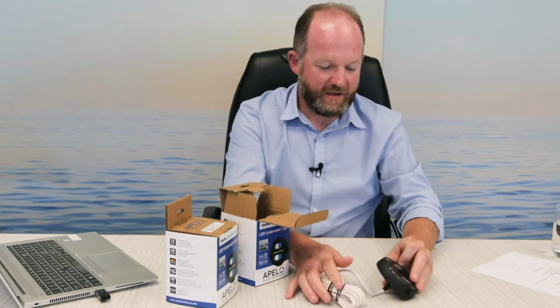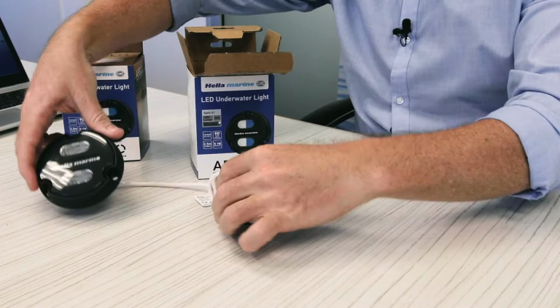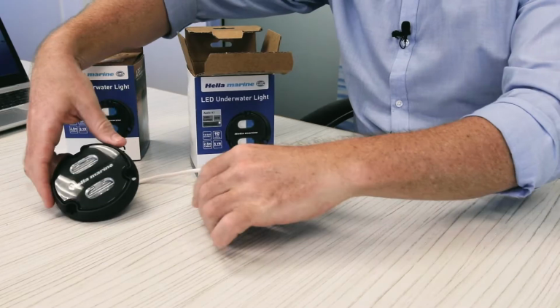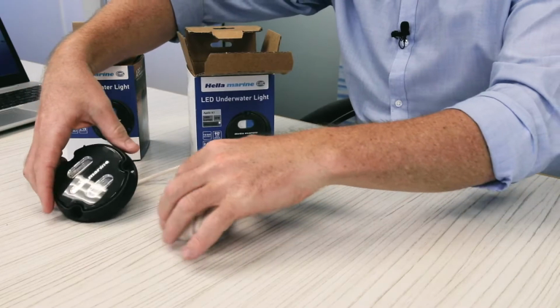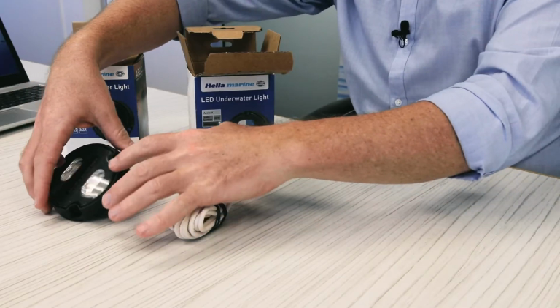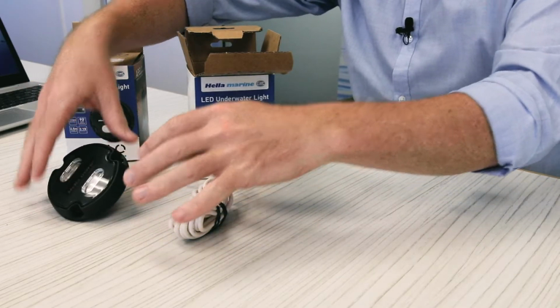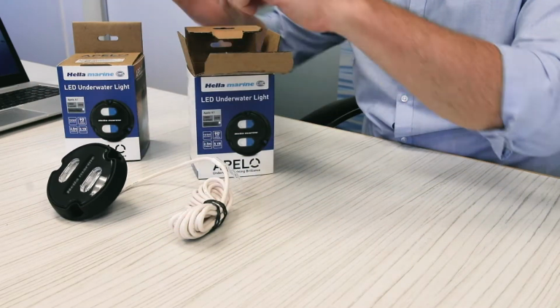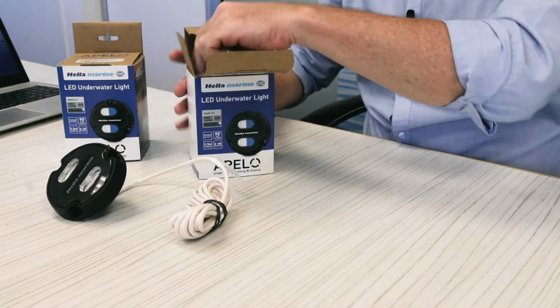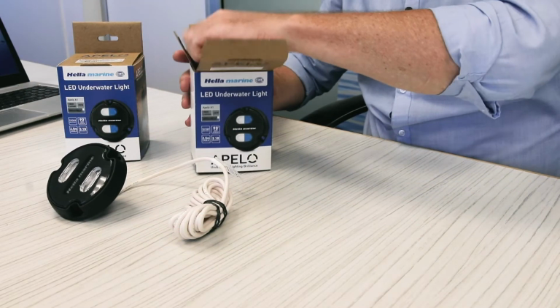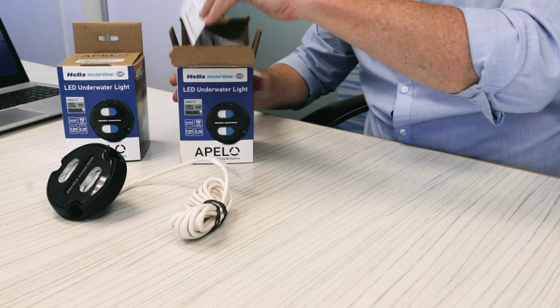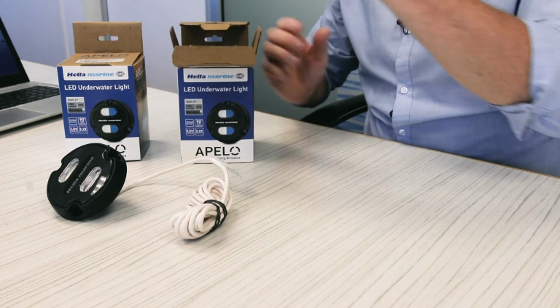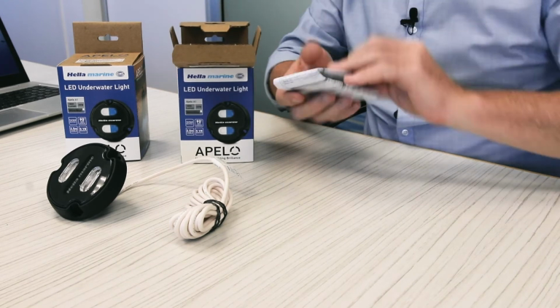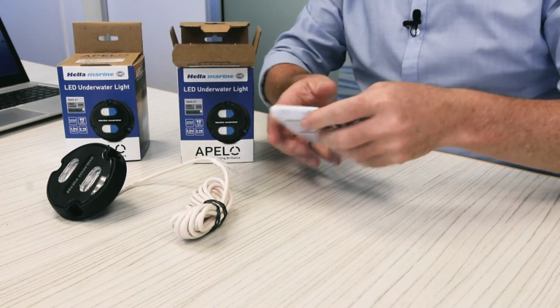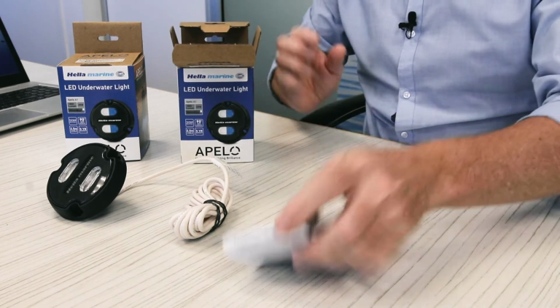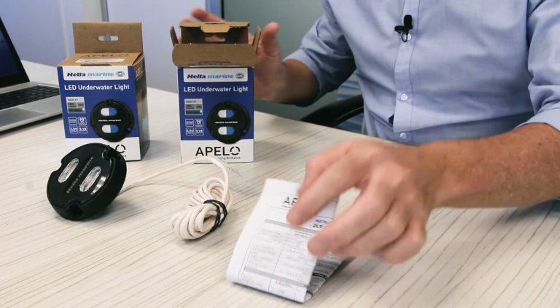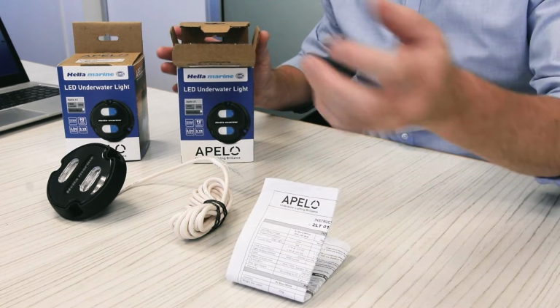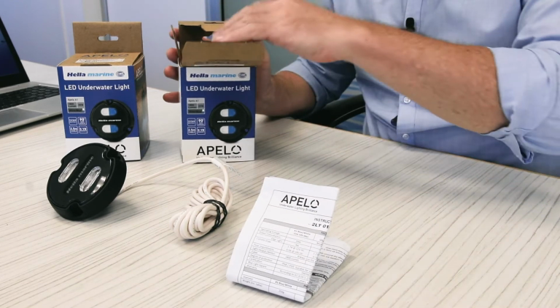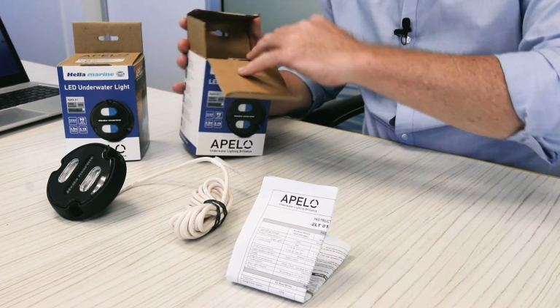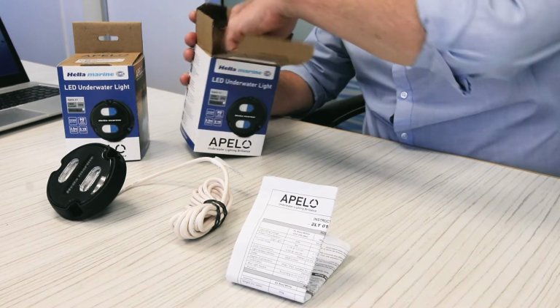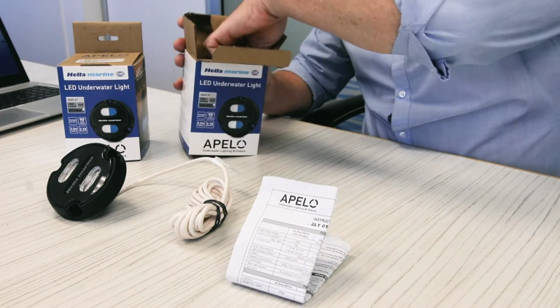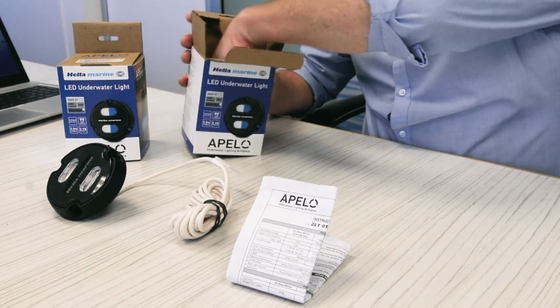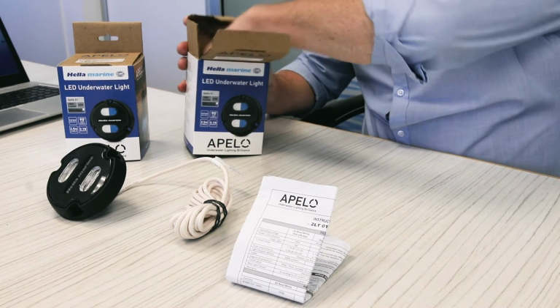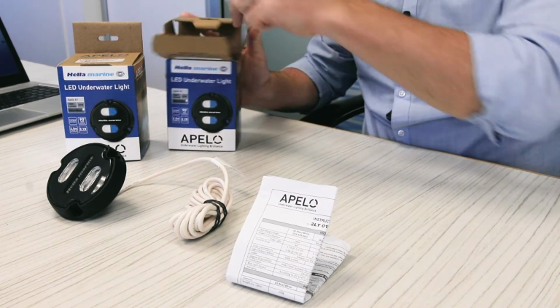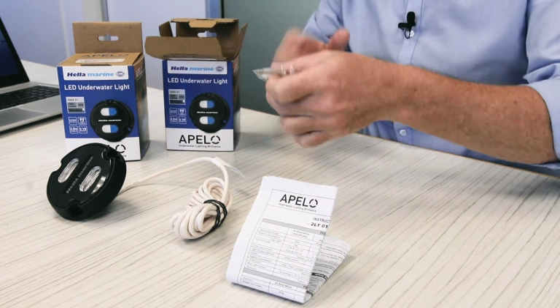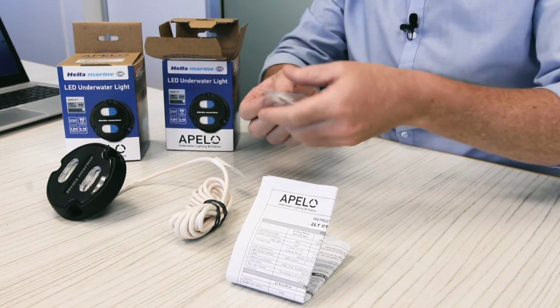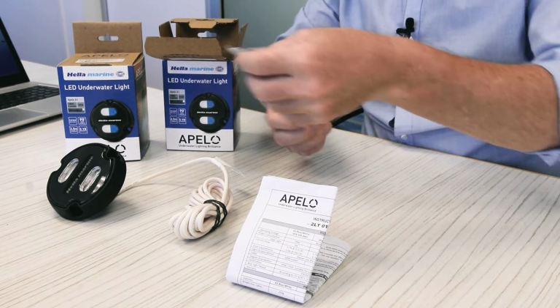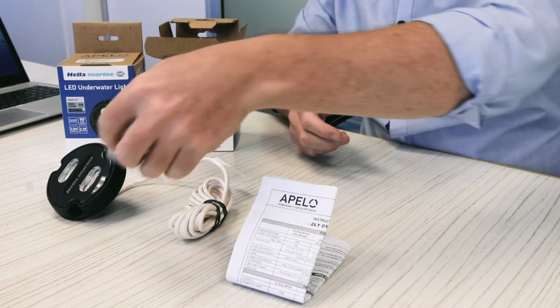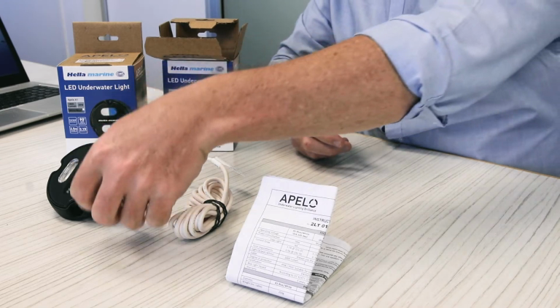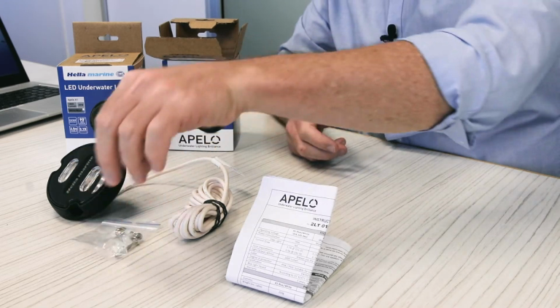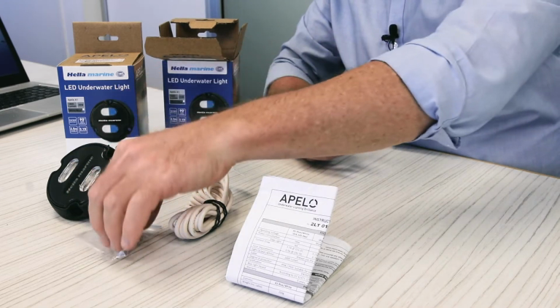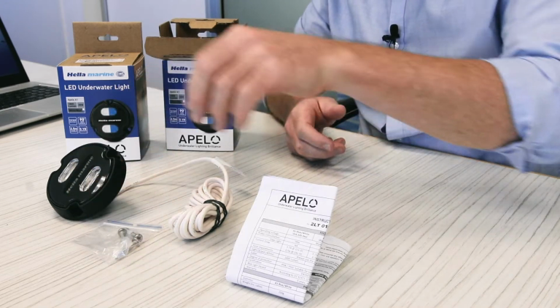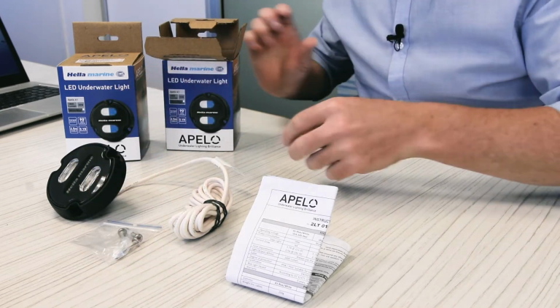So this is the light, completely sealed to its cable. We also have the instruction sheets, the fastings, and the bush mounts.